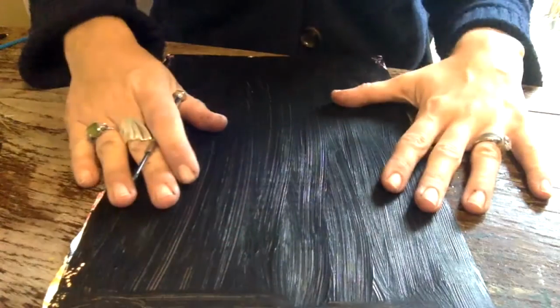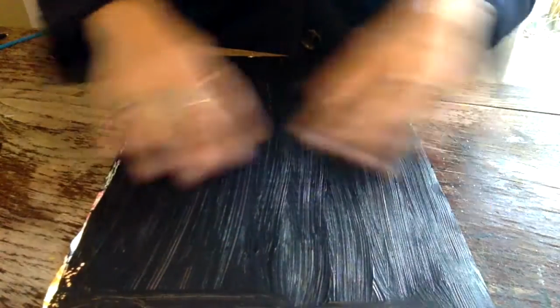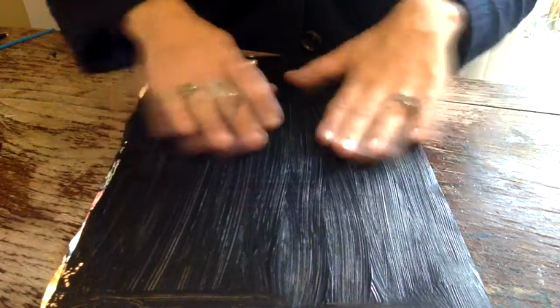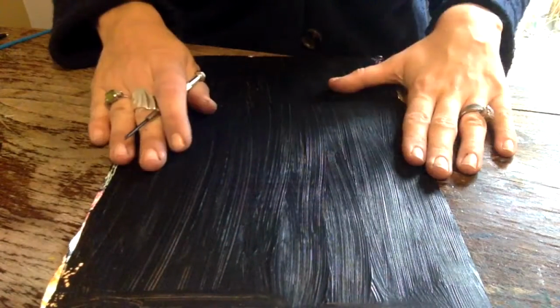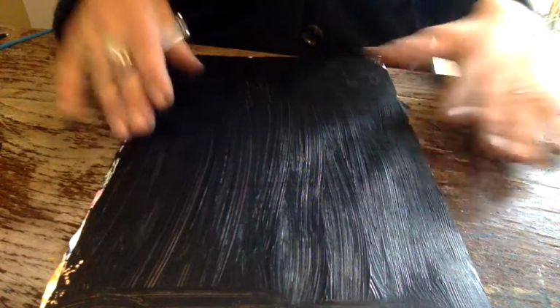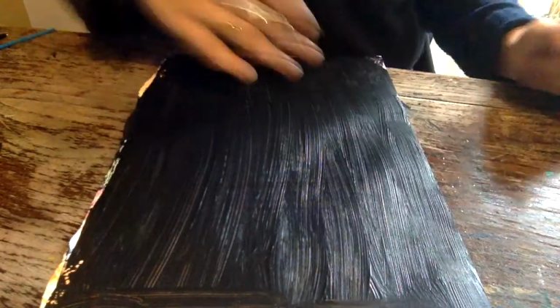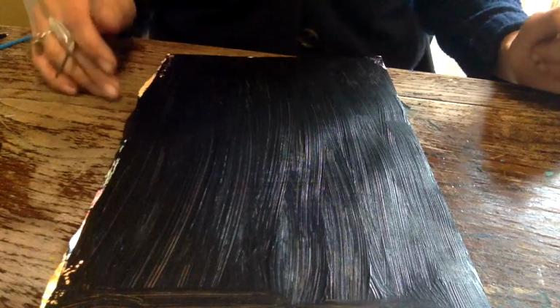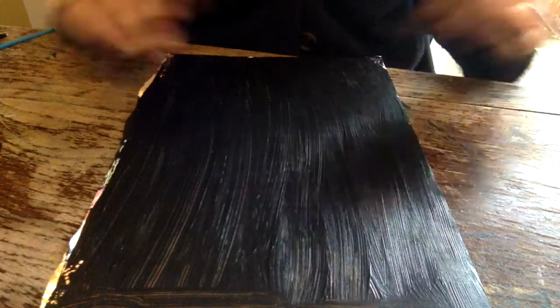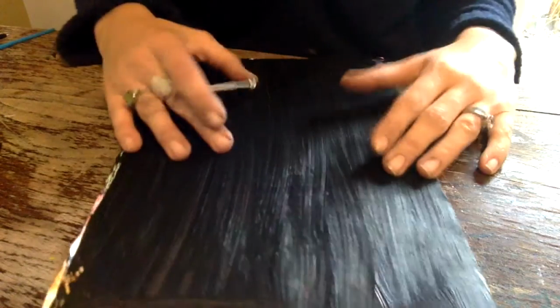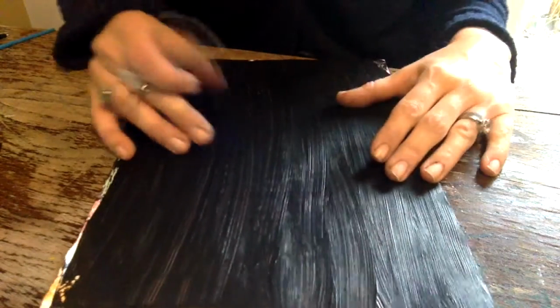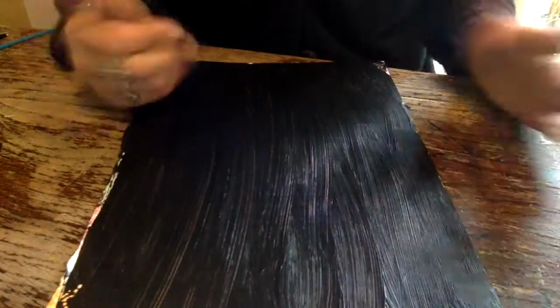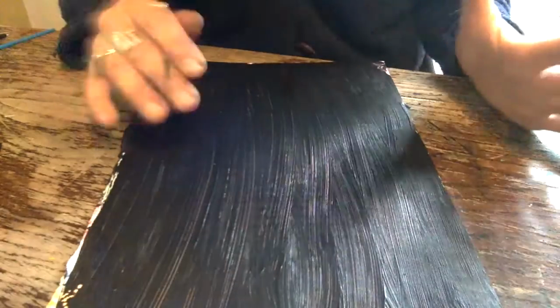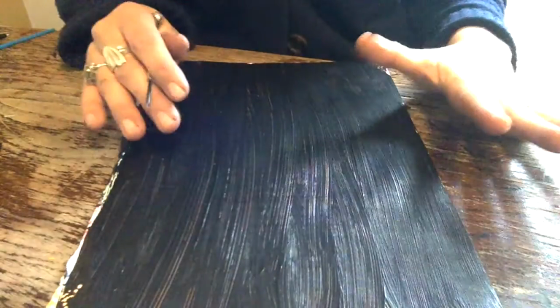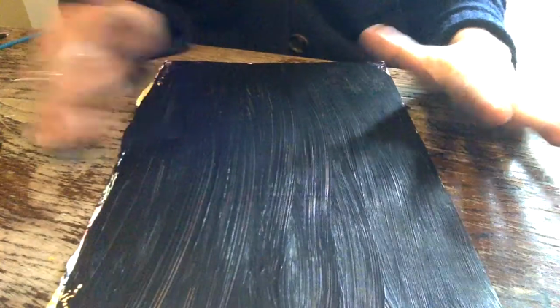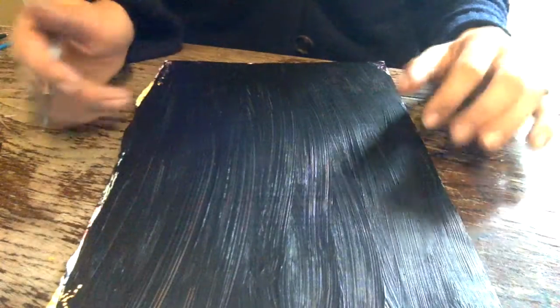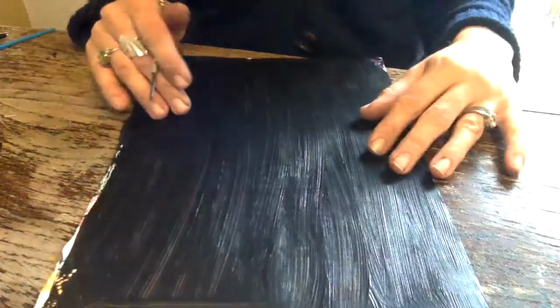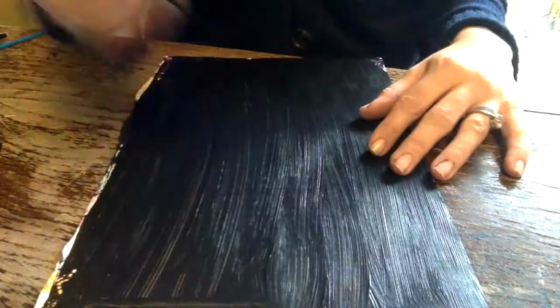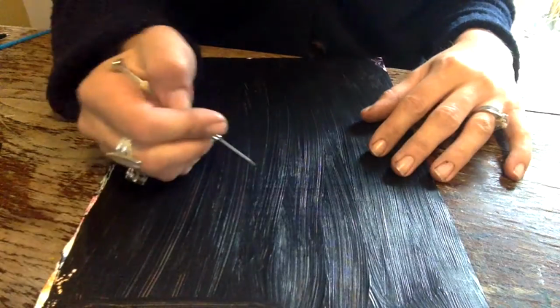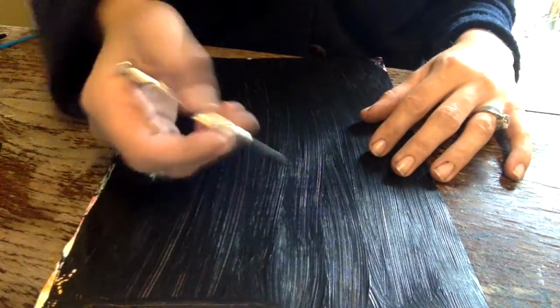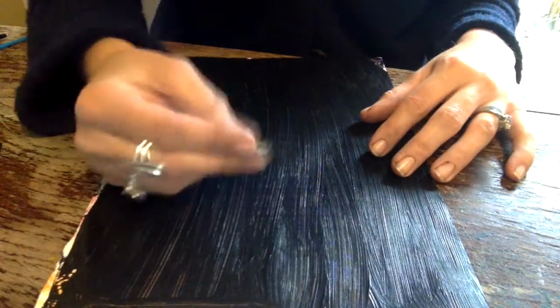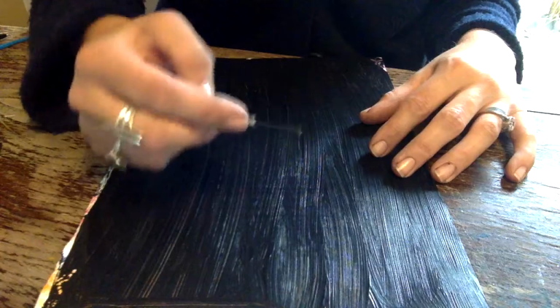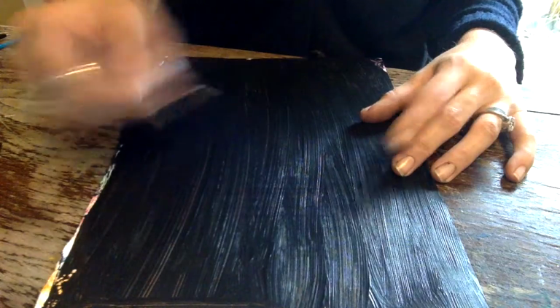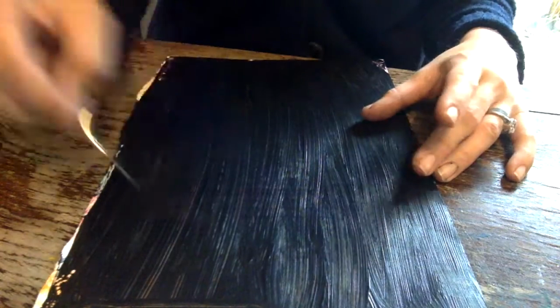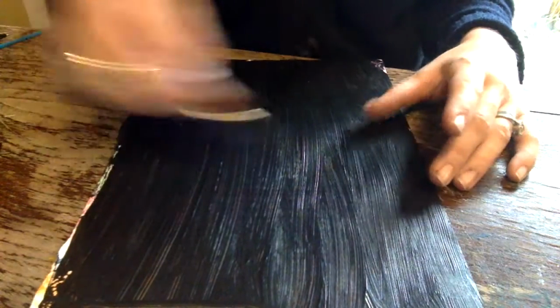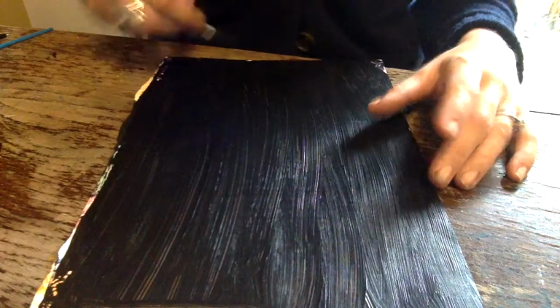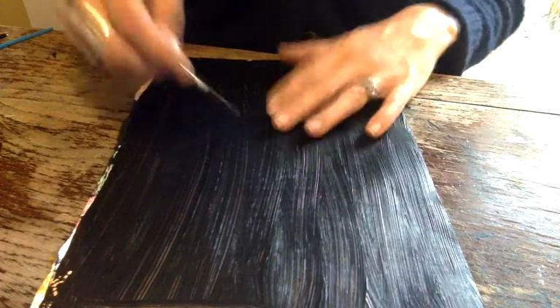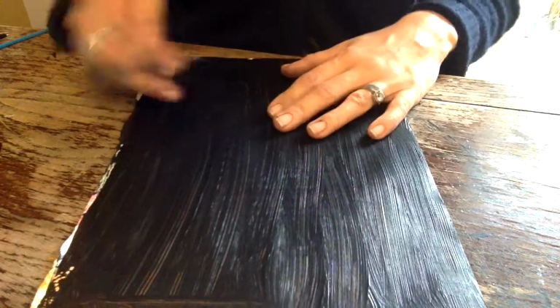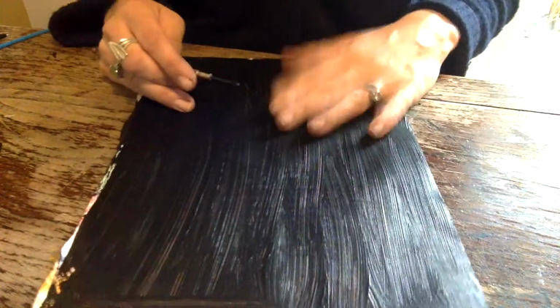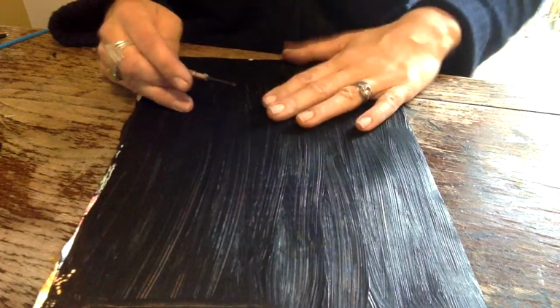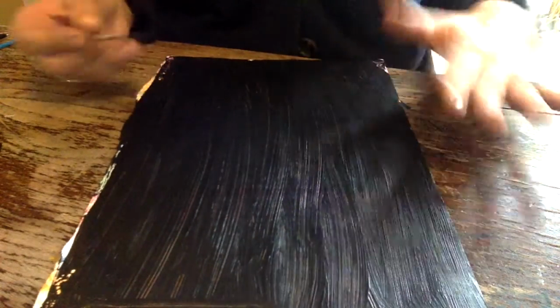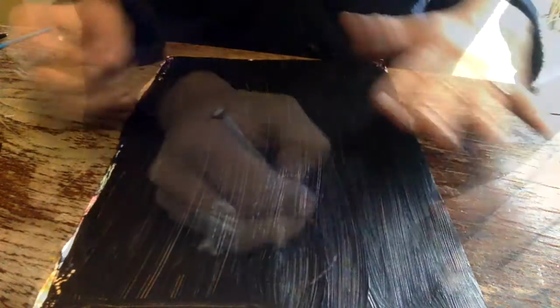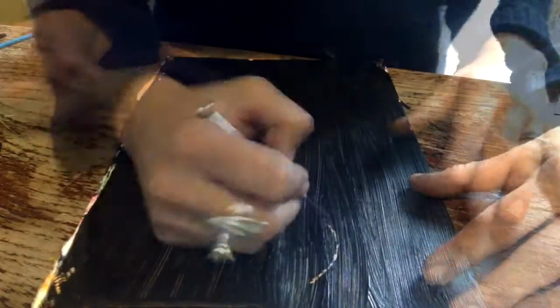Once your paper is dry then it is time to draw your masks, or whatever it is that you have decided. Just go ahead and use your scratching tool to scrape off the paint that you have put on. Whoa!